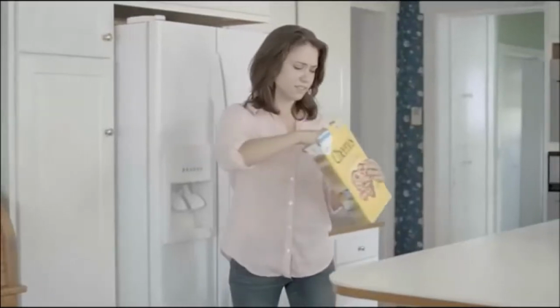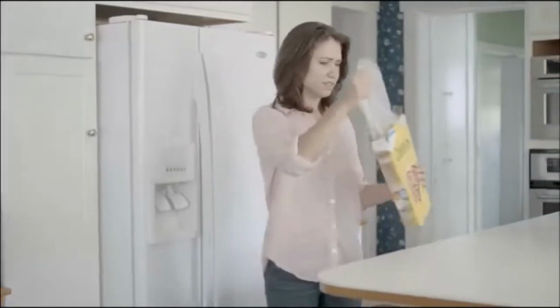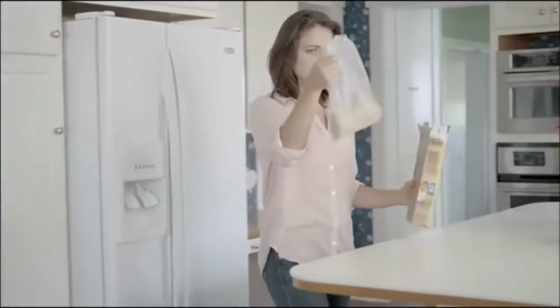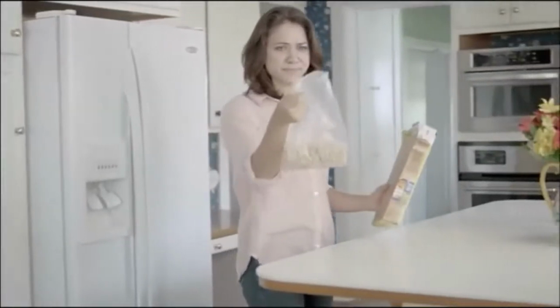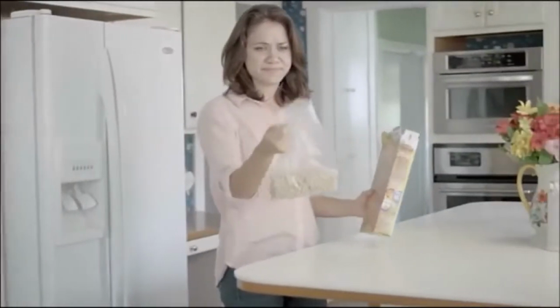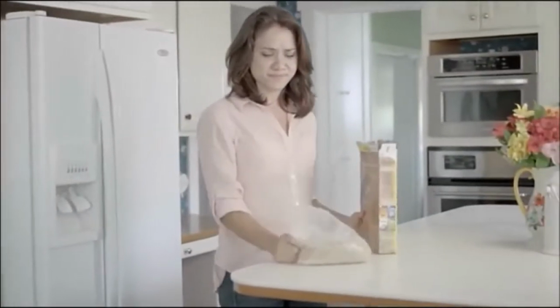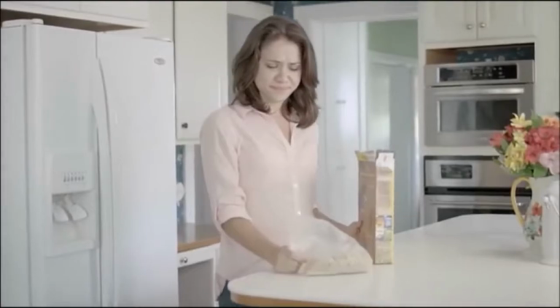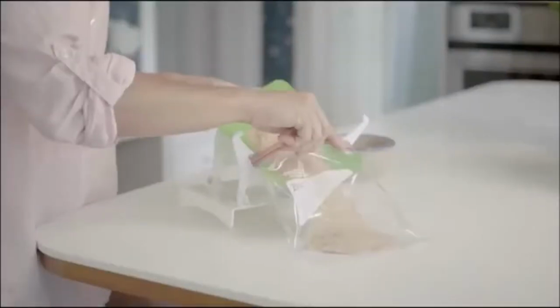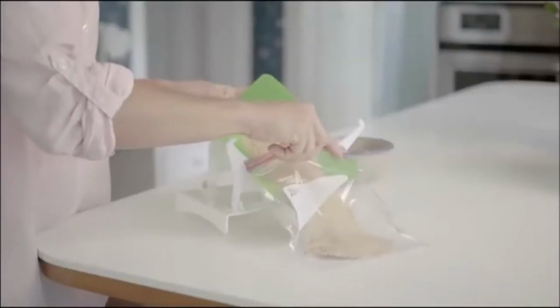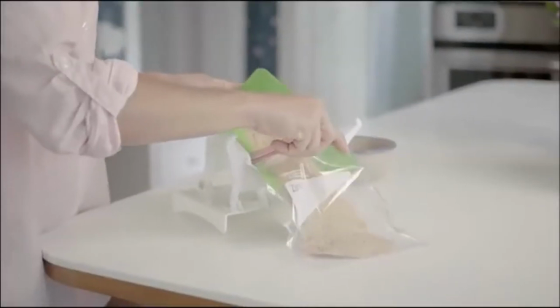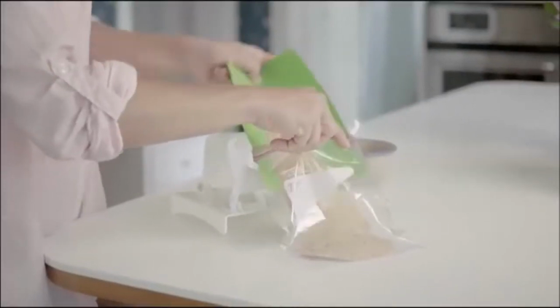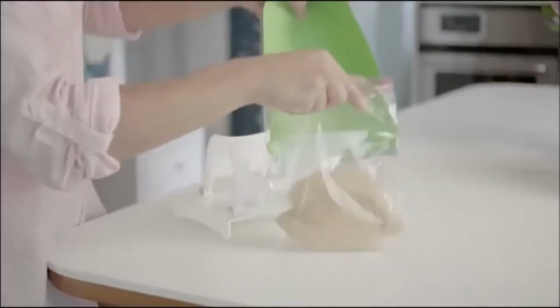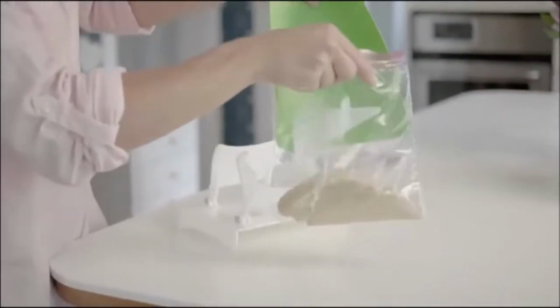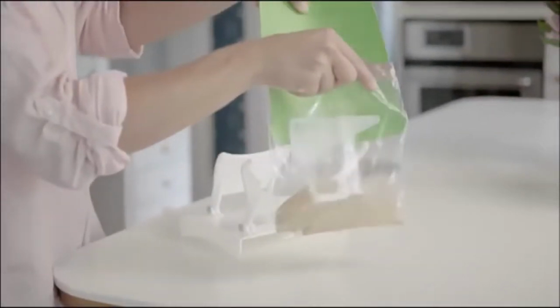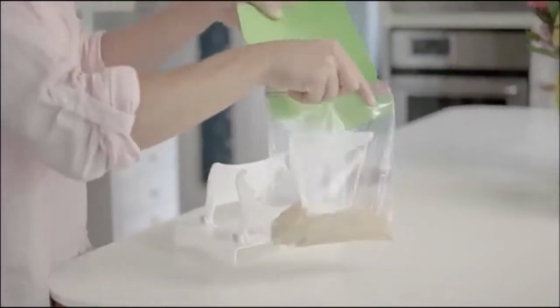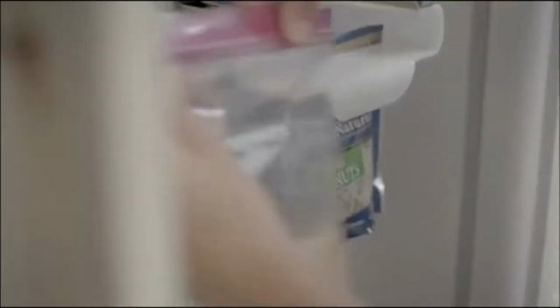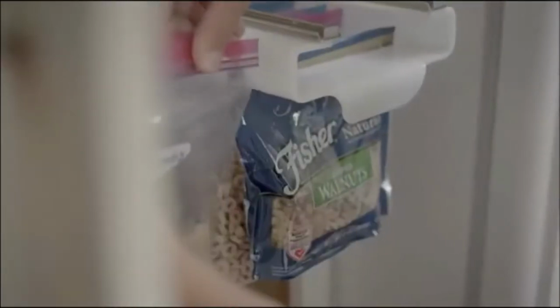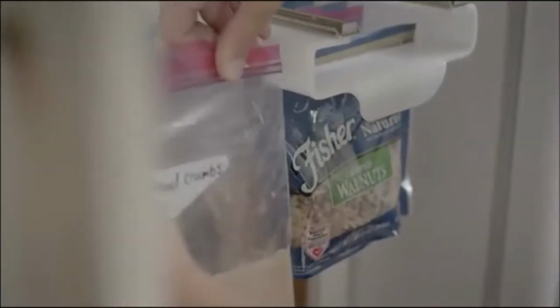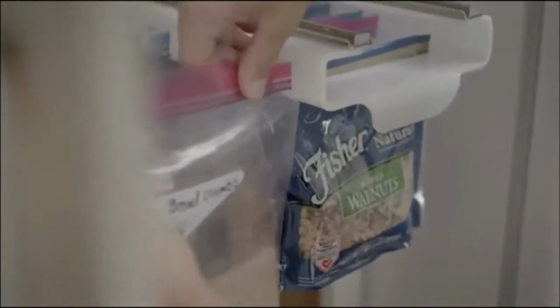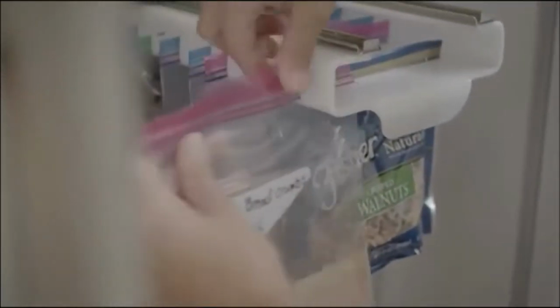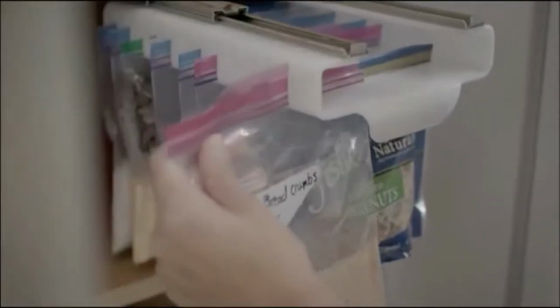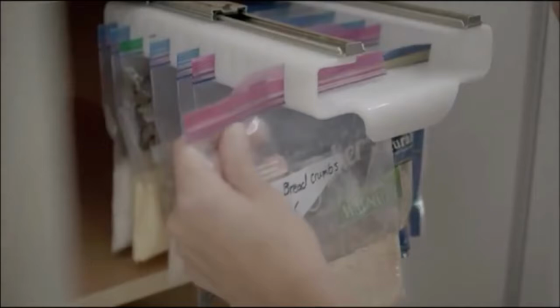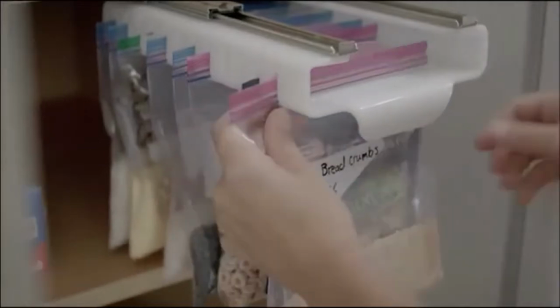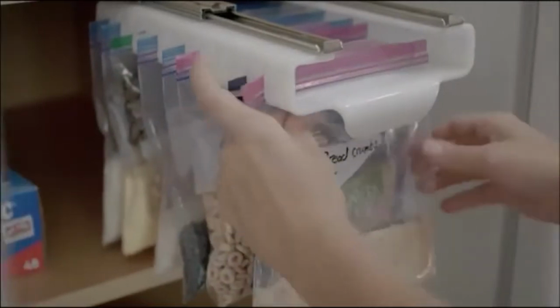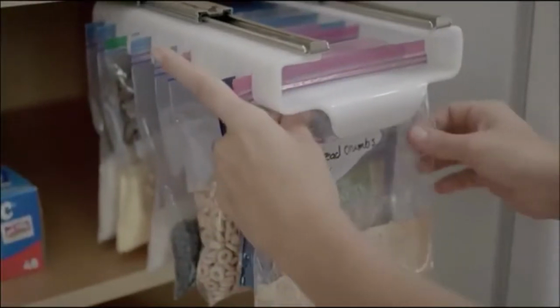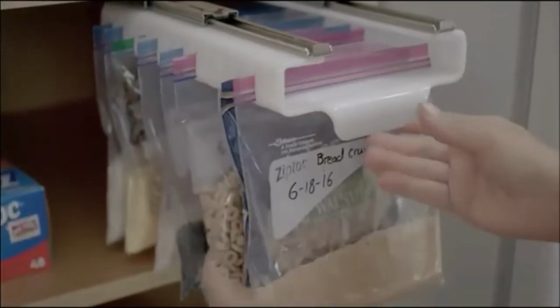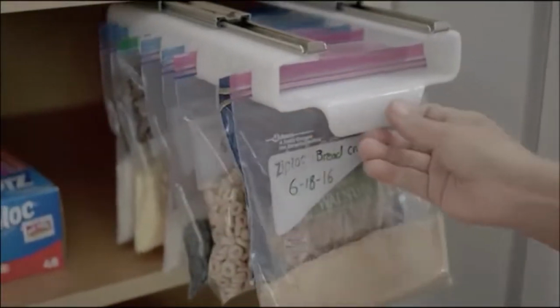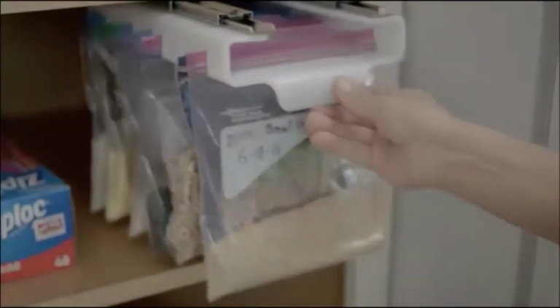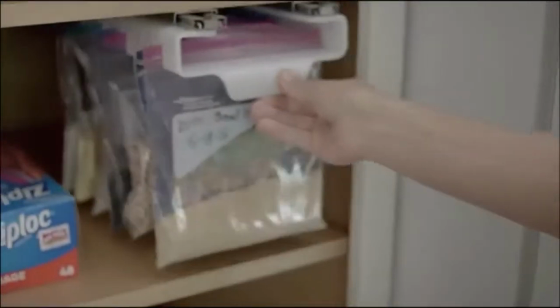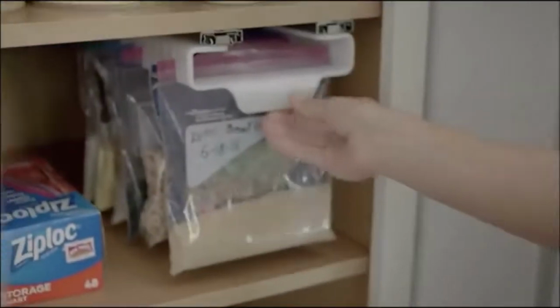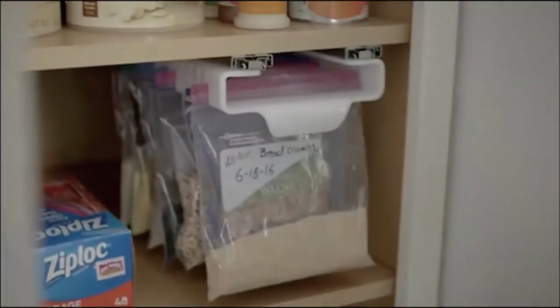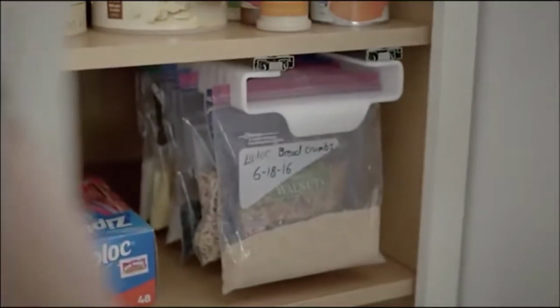And what about your dry foods? Did you know using Ziploc bags helps your food stay fresher and last longer? Air pockets in containers are just not good for your food.